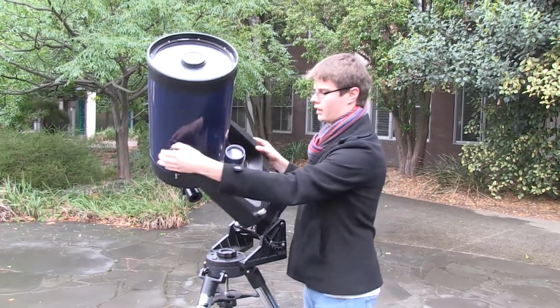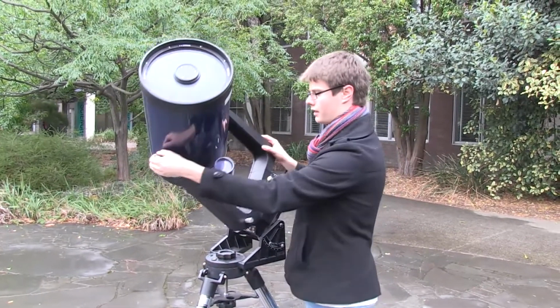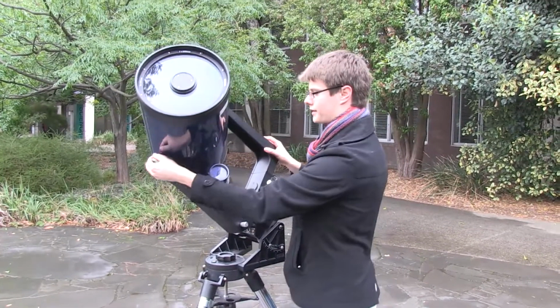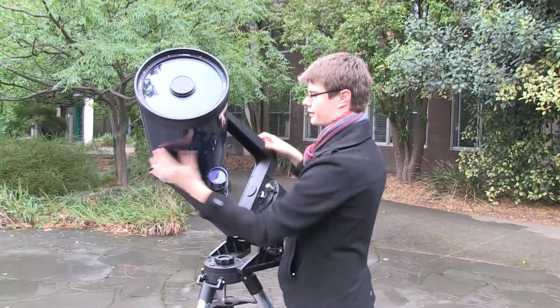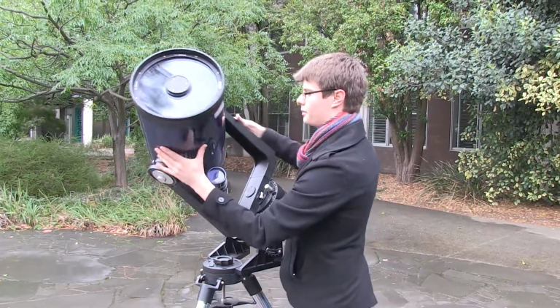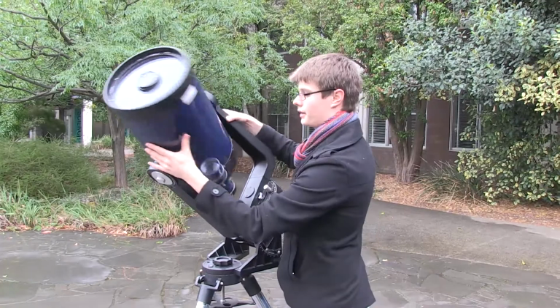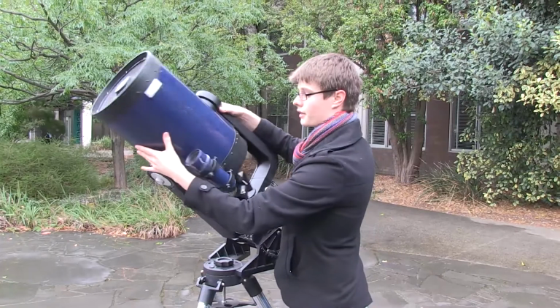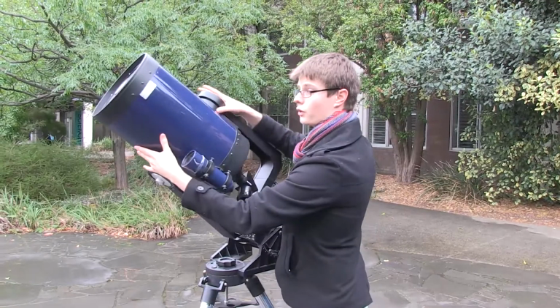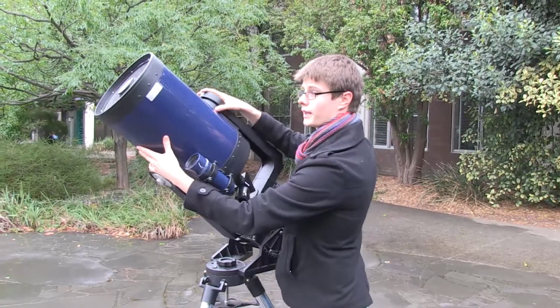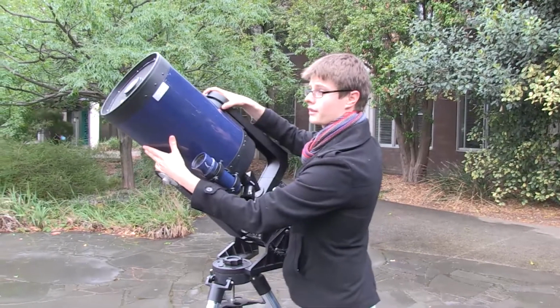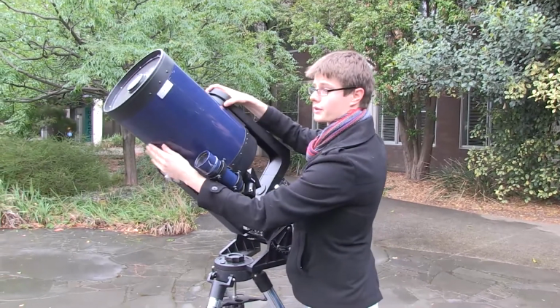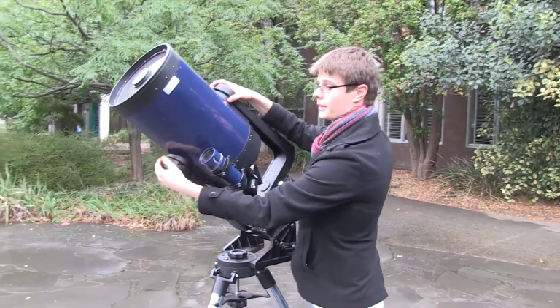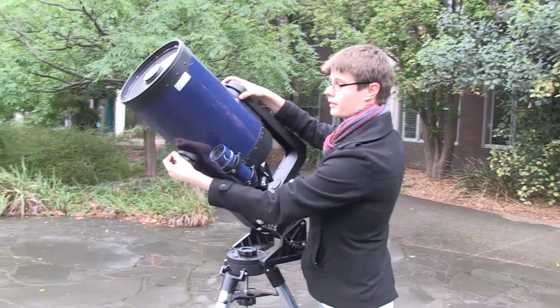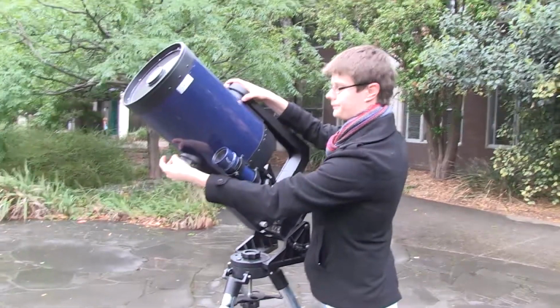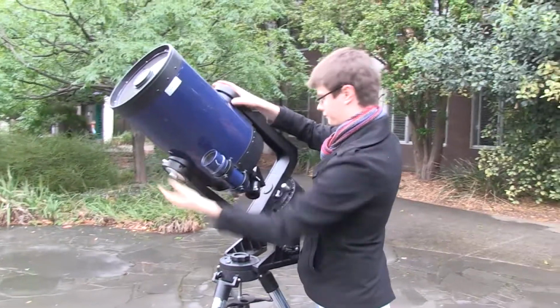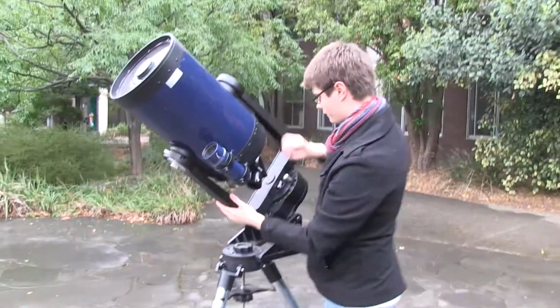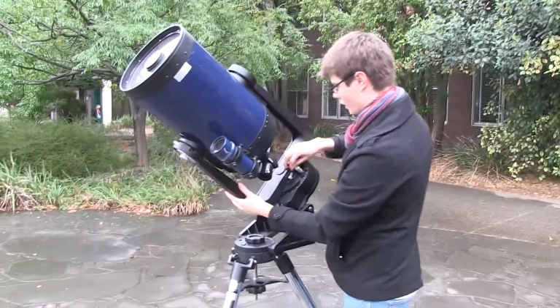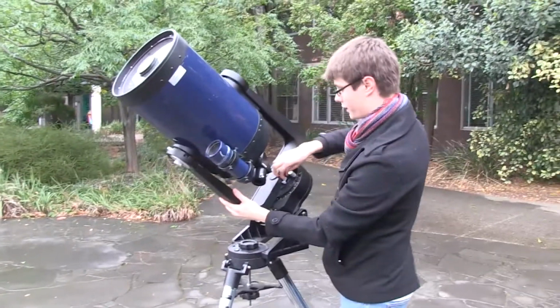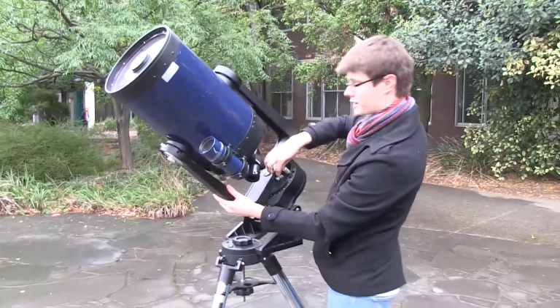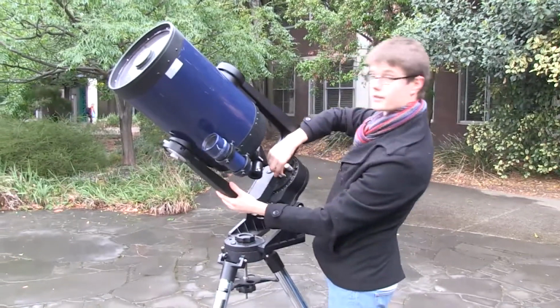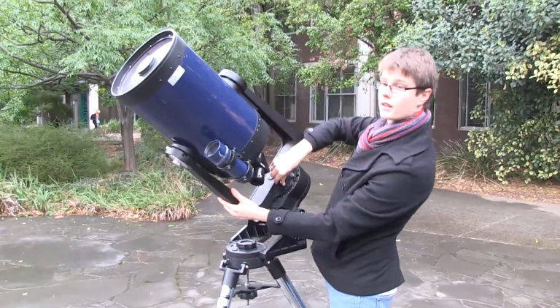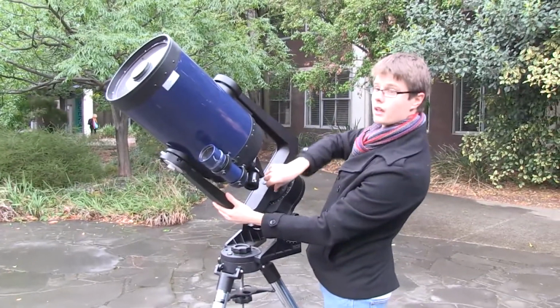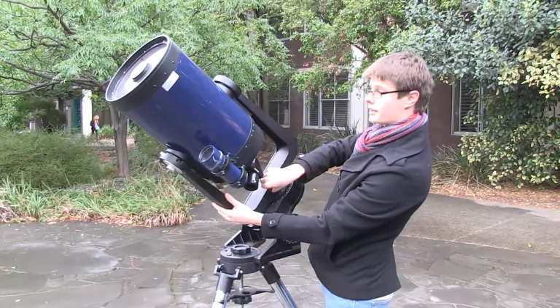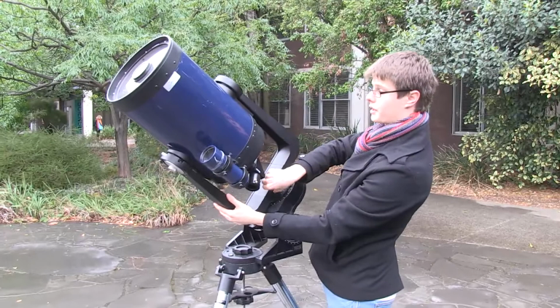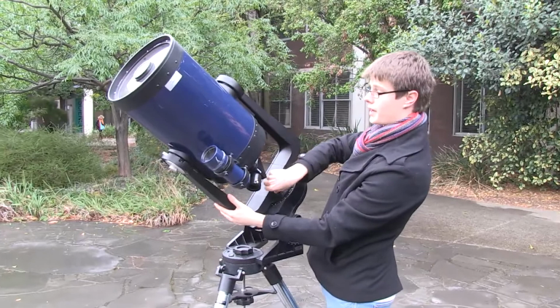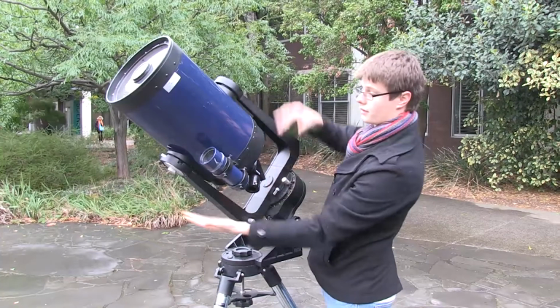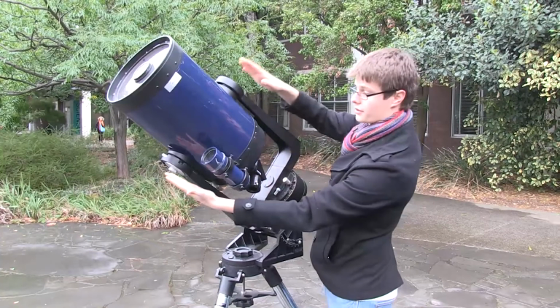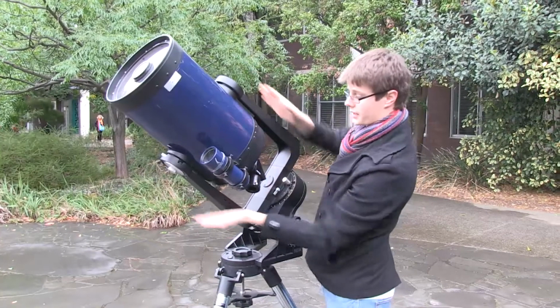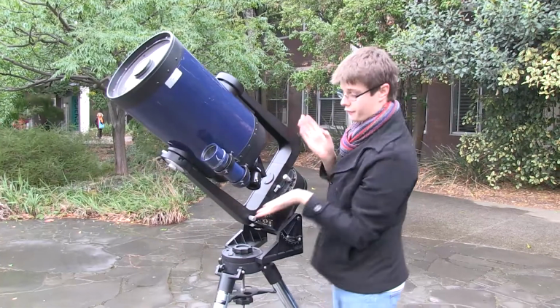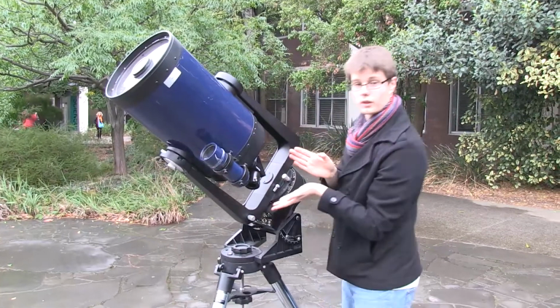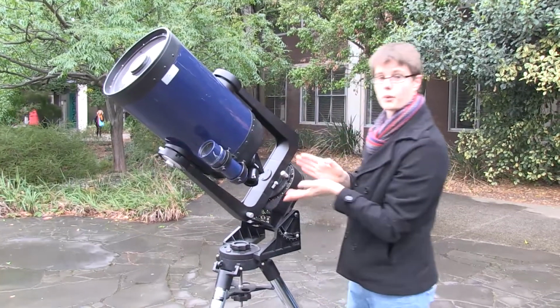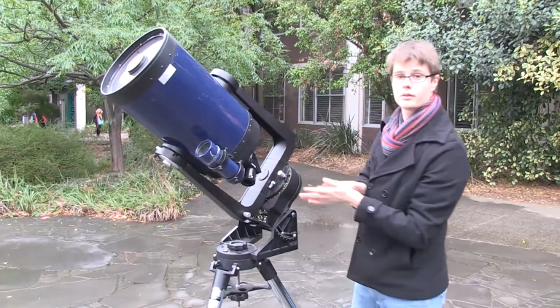Now this telescope is the Fork Mount Equatorial Mount. We know this because the telescope is mounted on two large fork-like prongs.